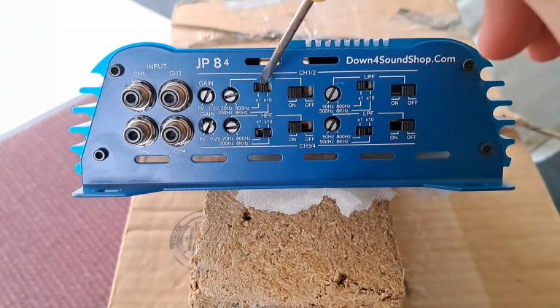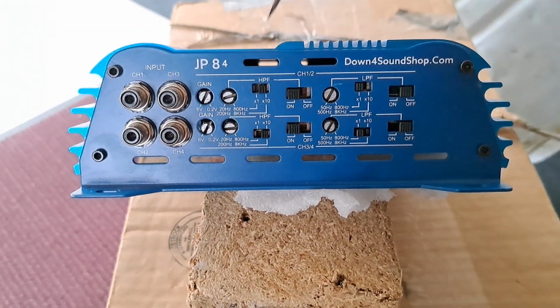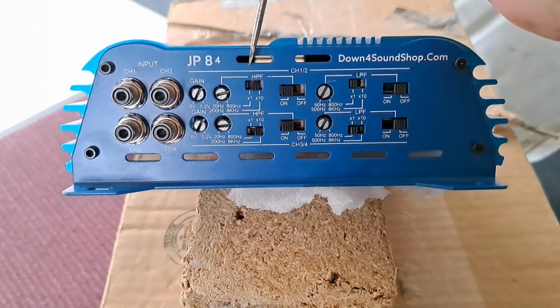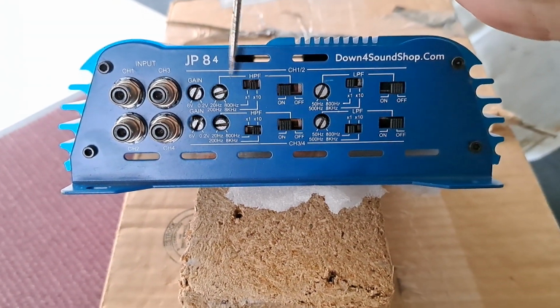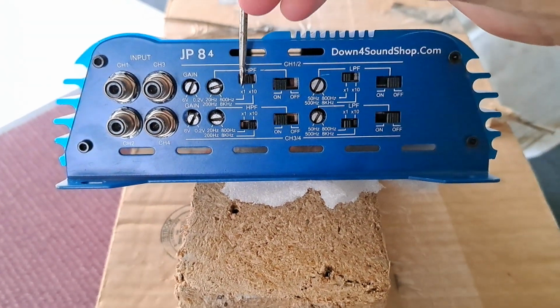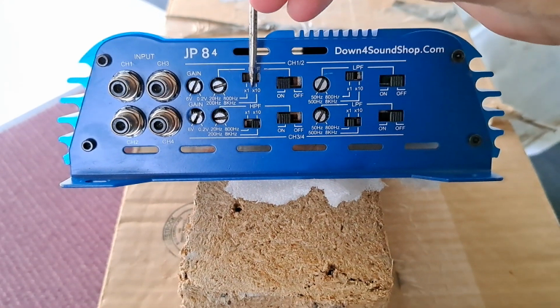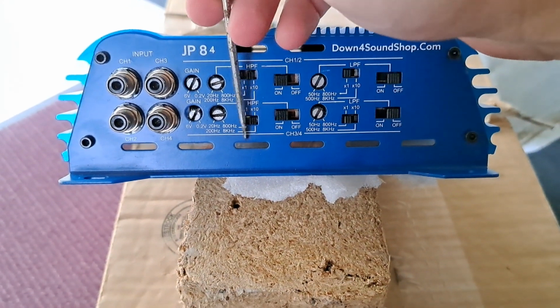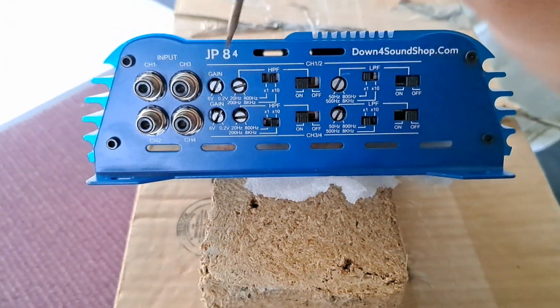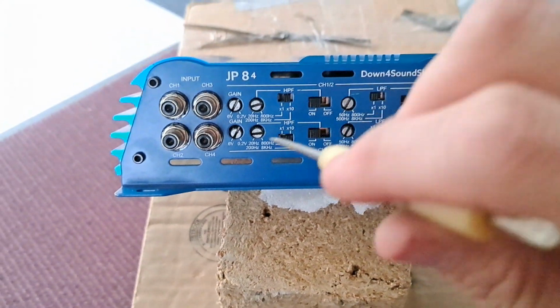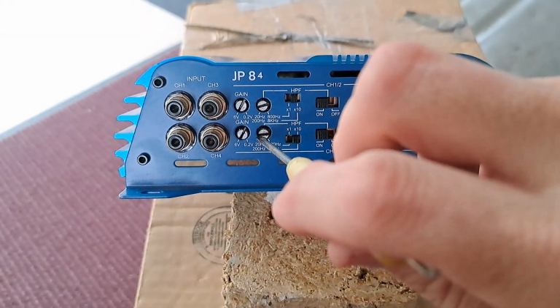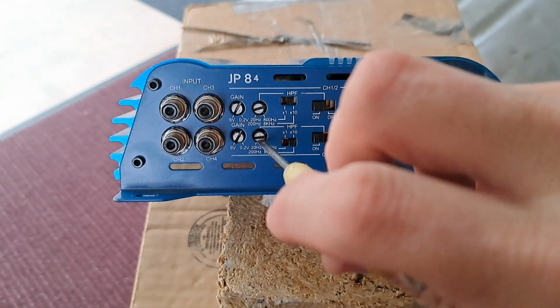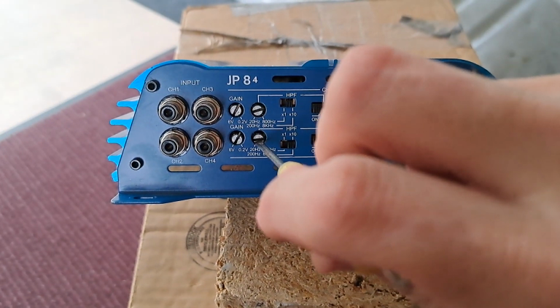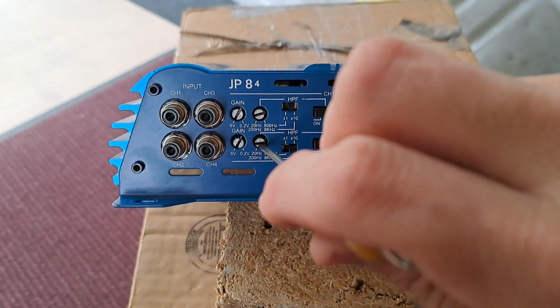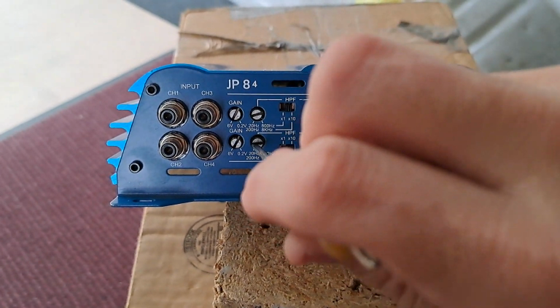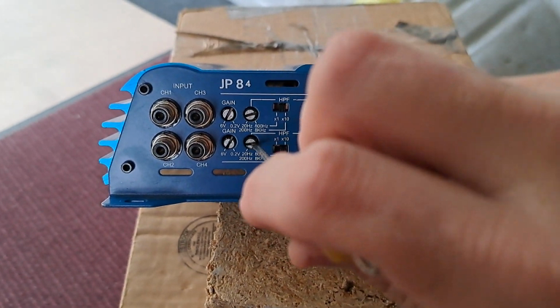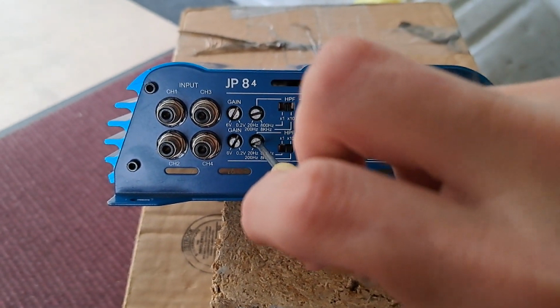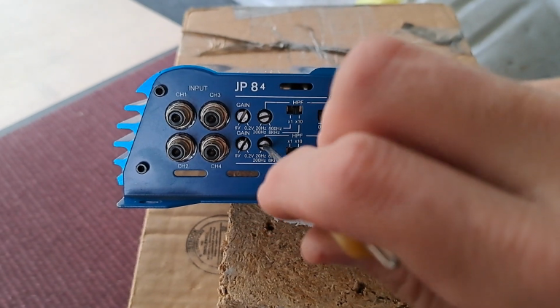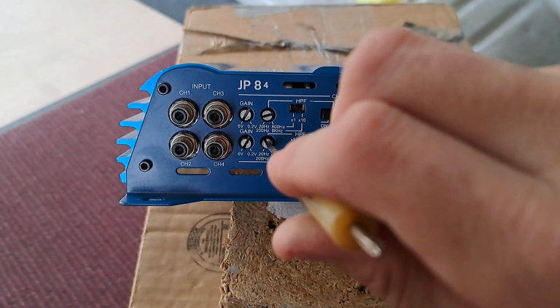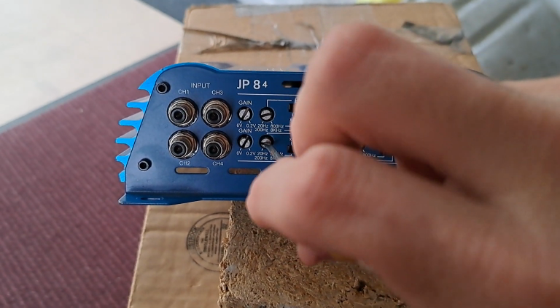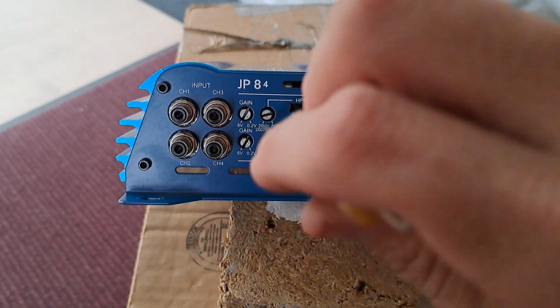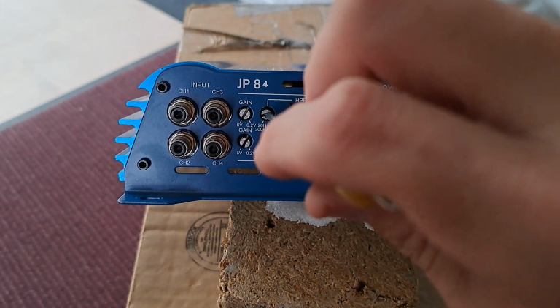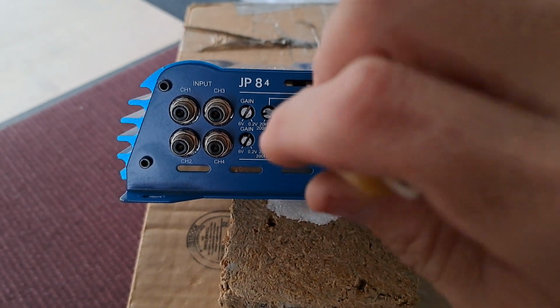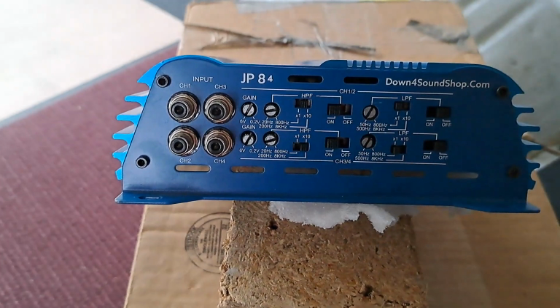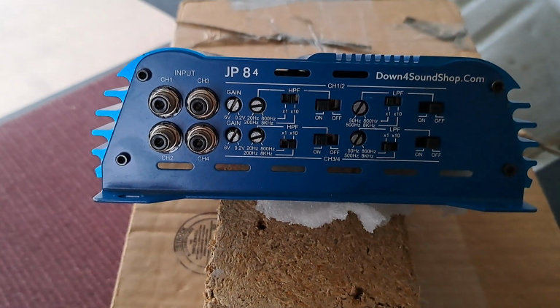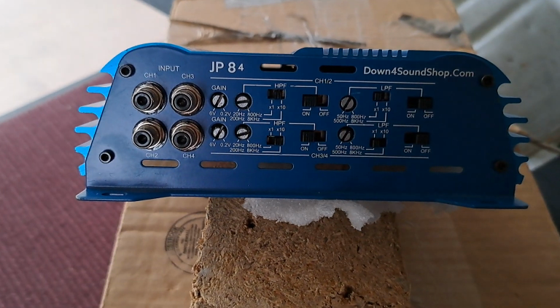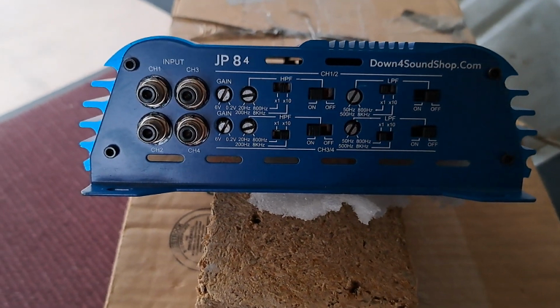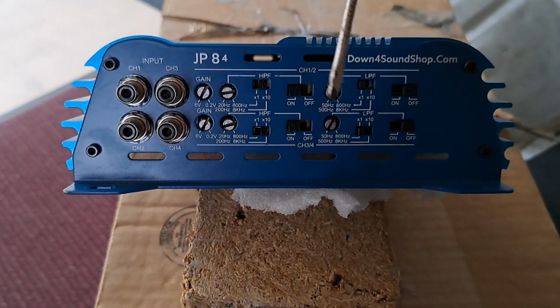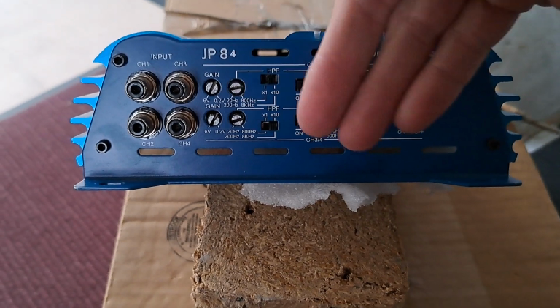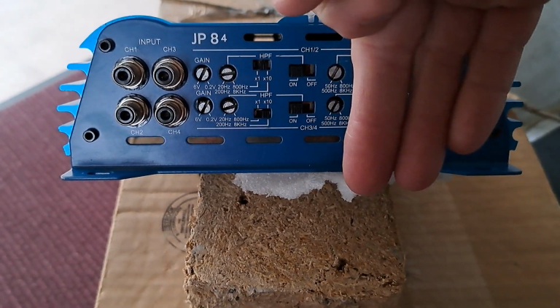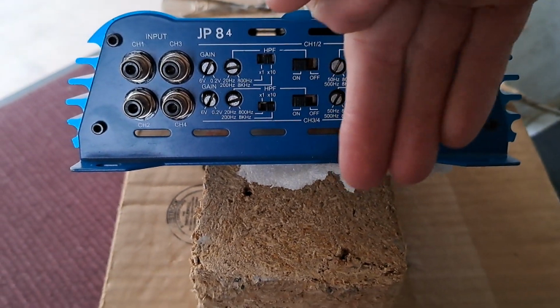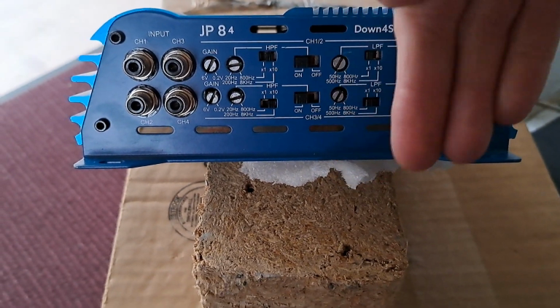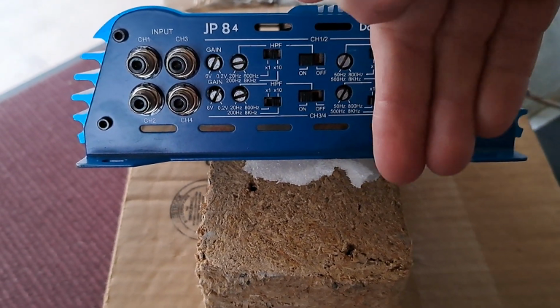So we have our multi switch on times 10, and we have our crossover set around 3.5kHz, give or take. And that's it for the tweeters — that's all four channels for the tweeters. No need to mess with the low pass filter settings.